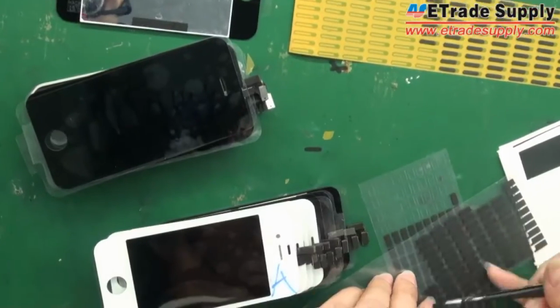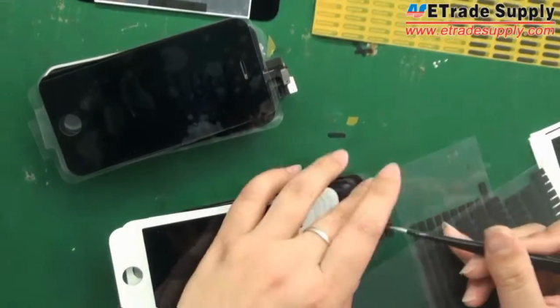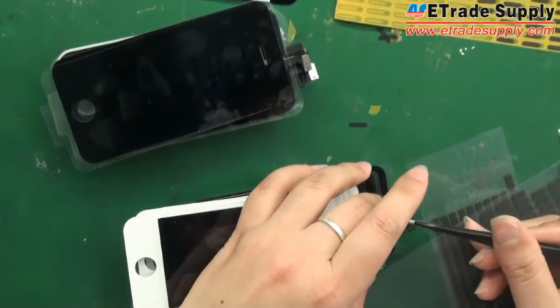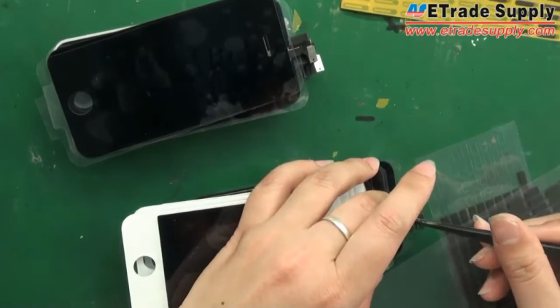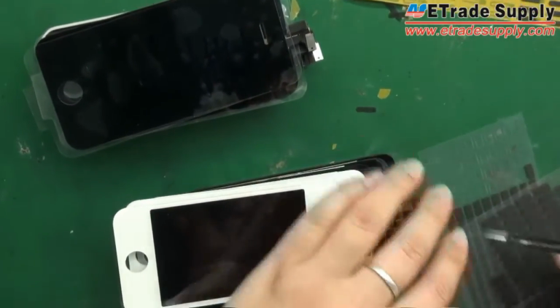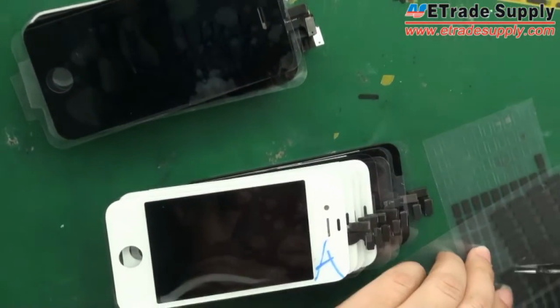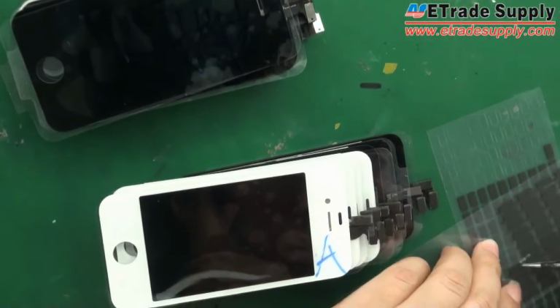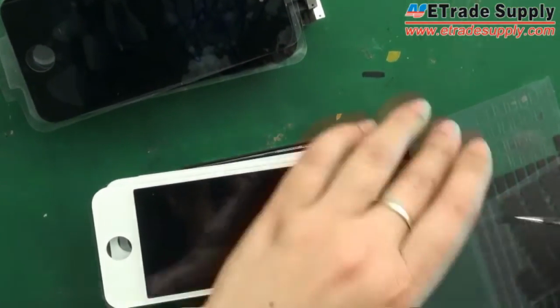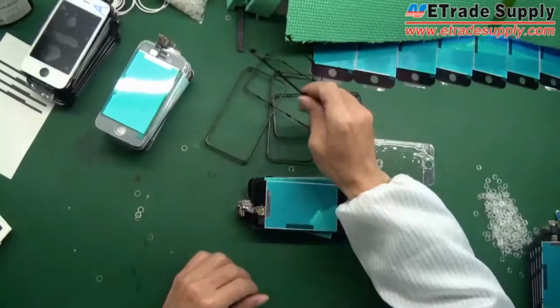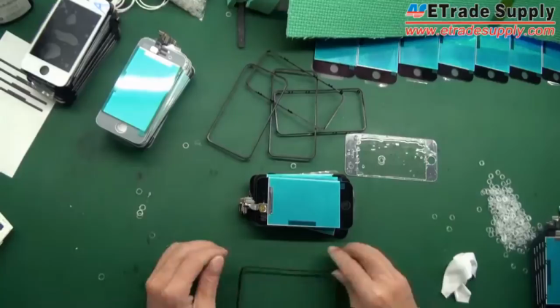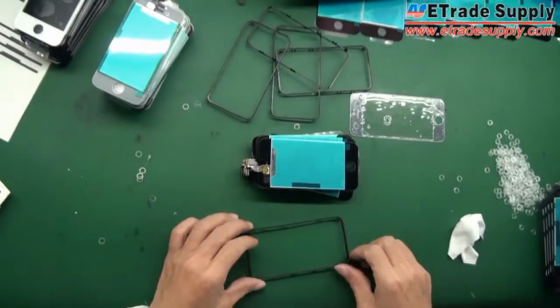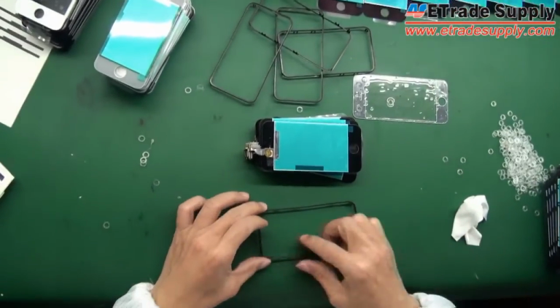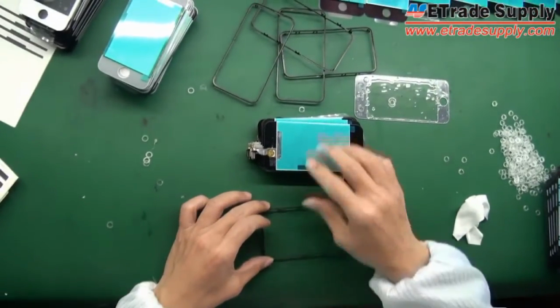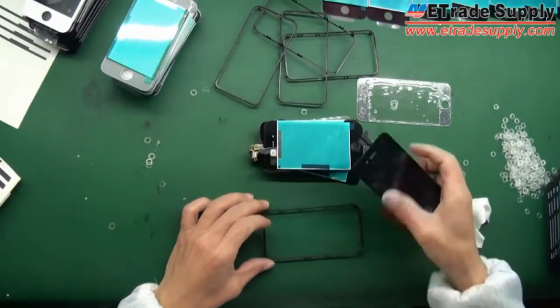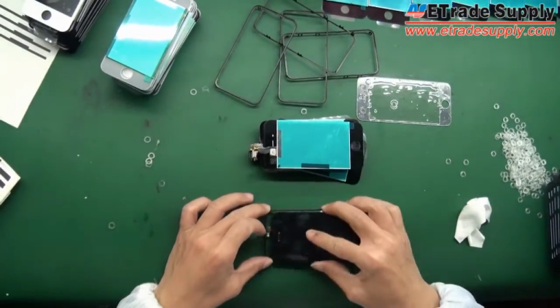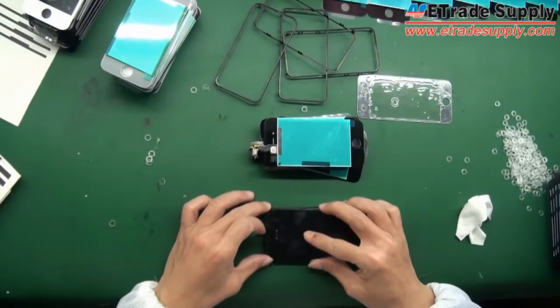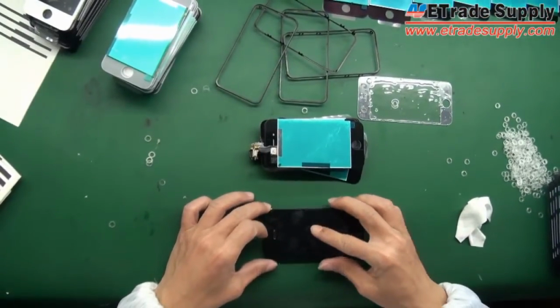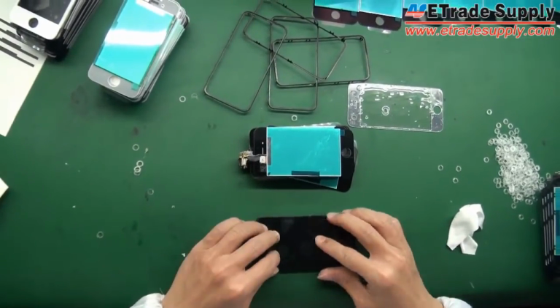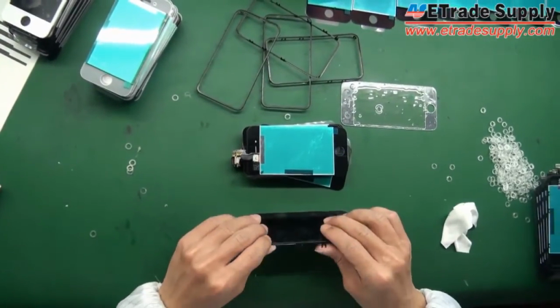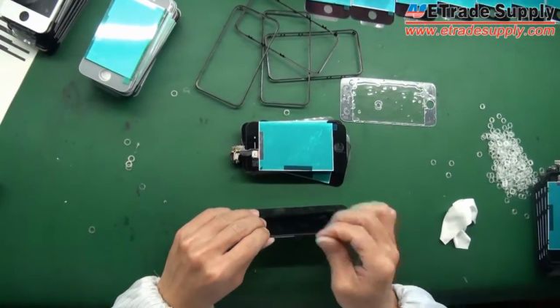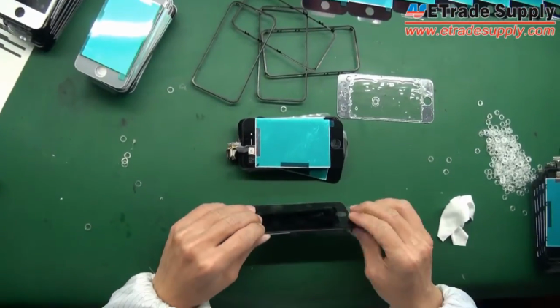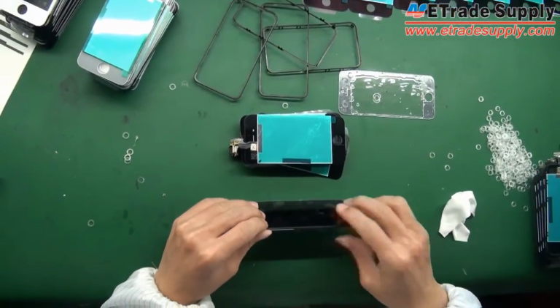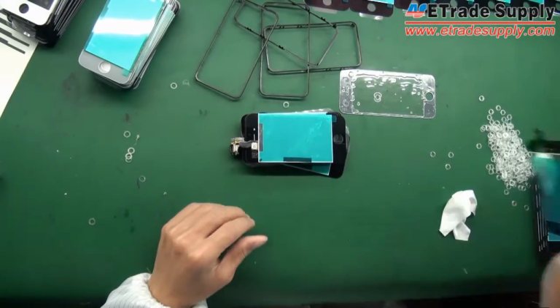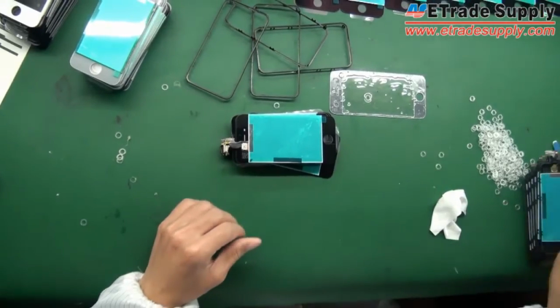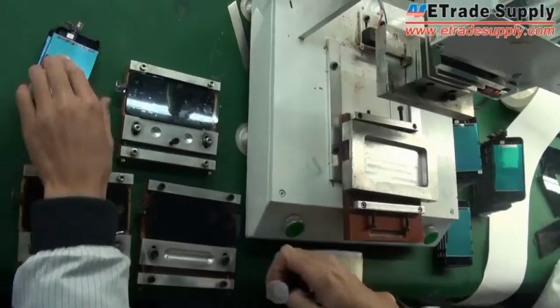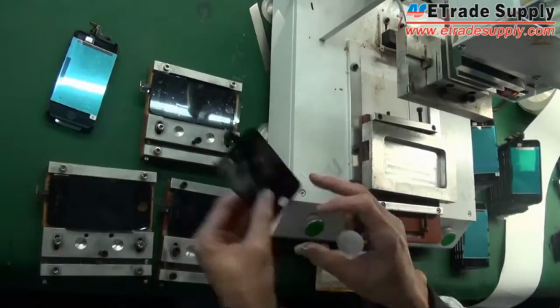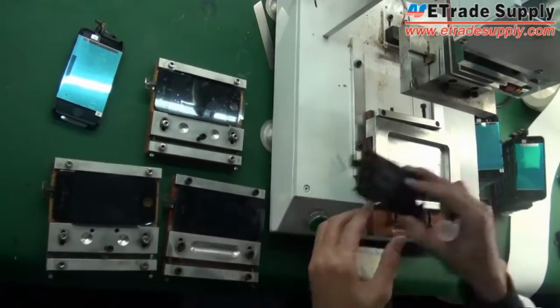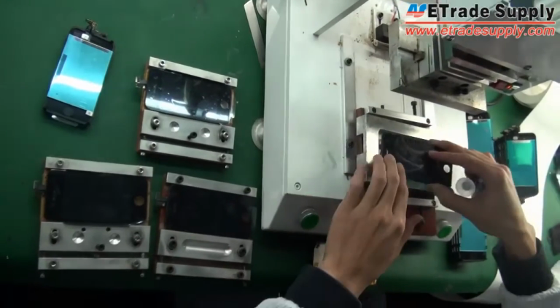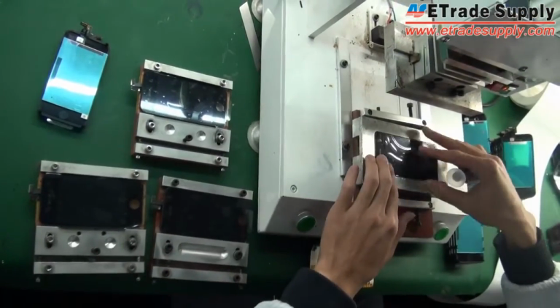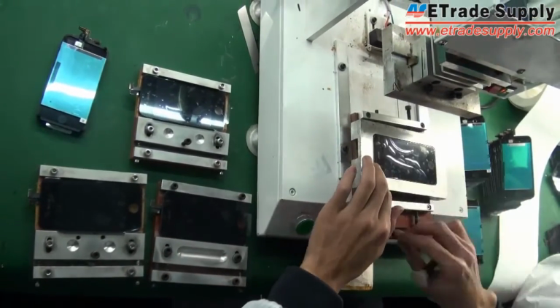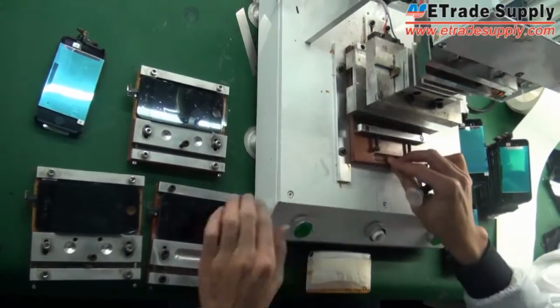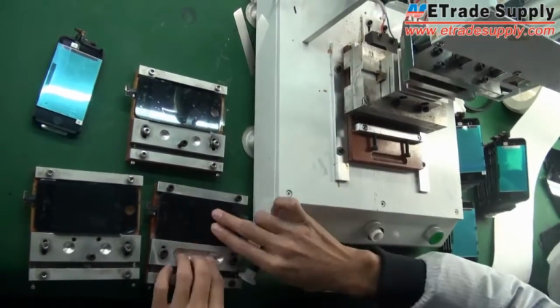After that, the frames will be applied. The frame will be pressed under the display assemblies.